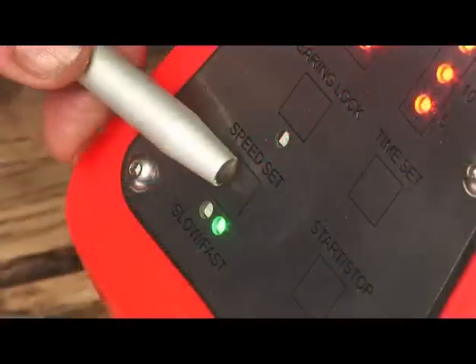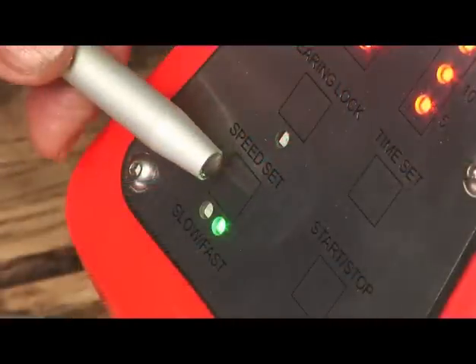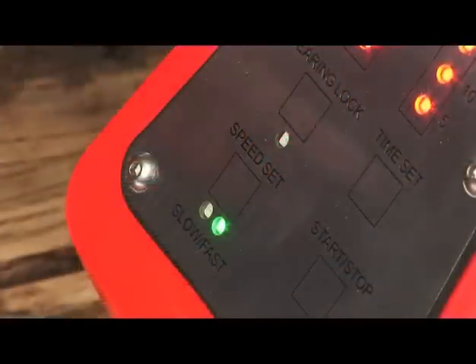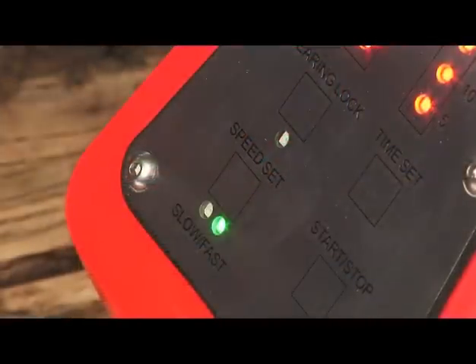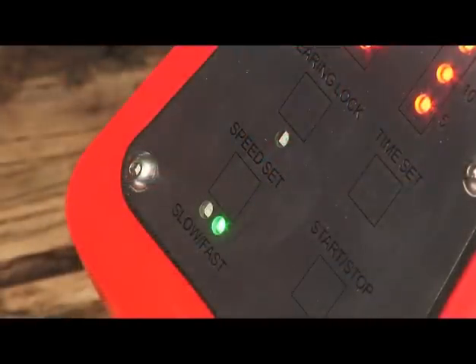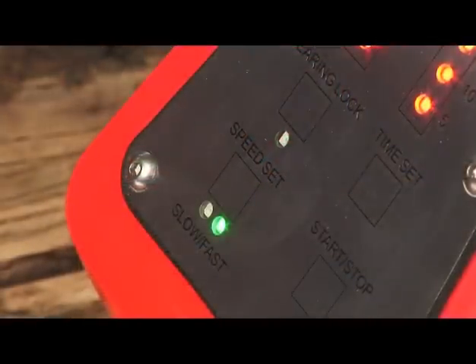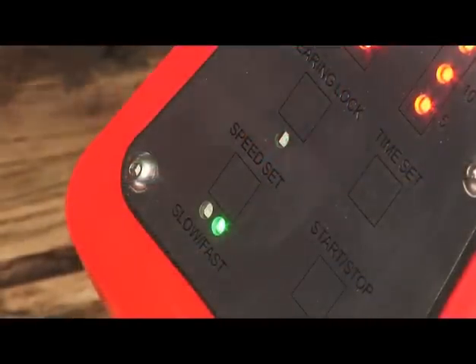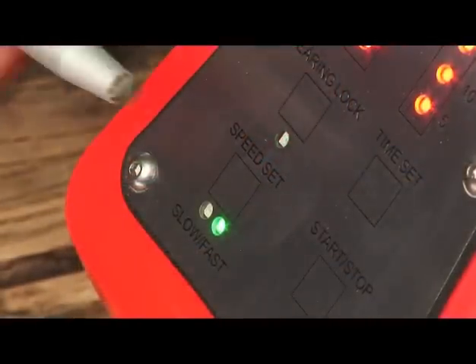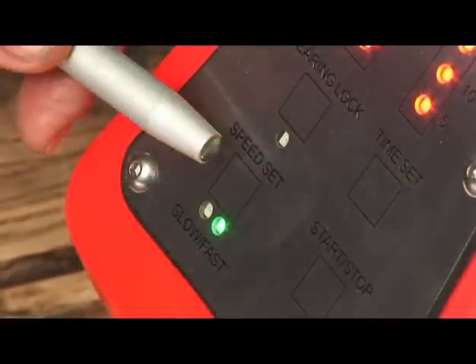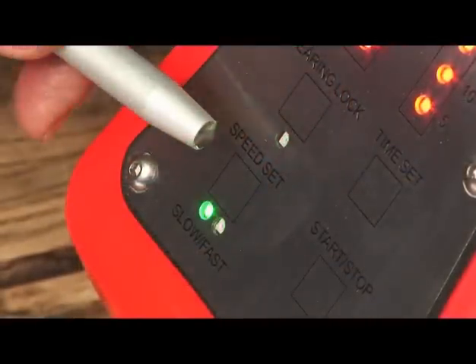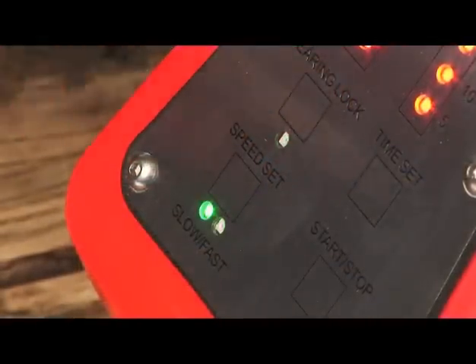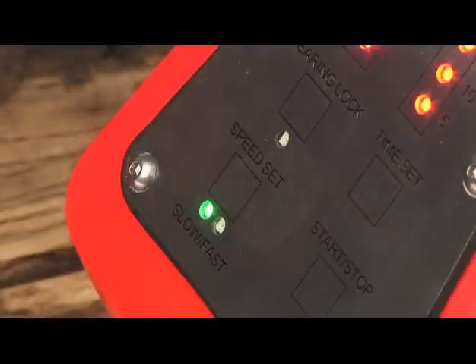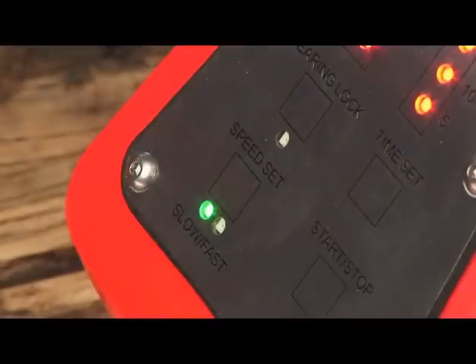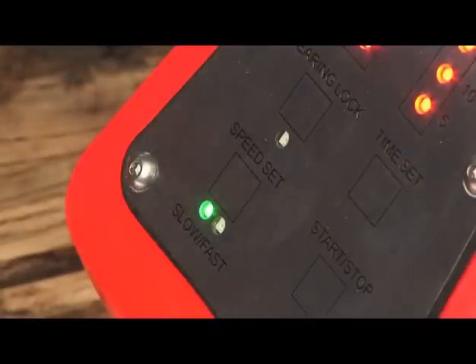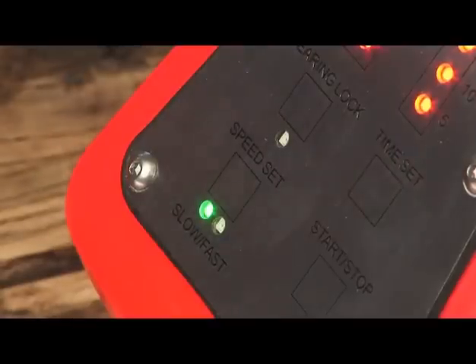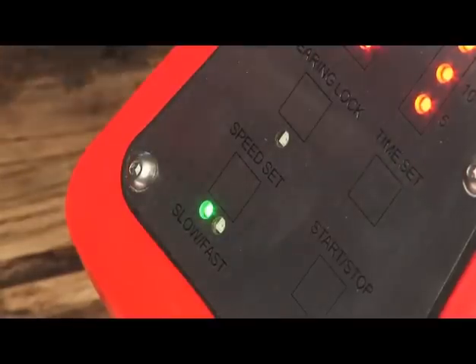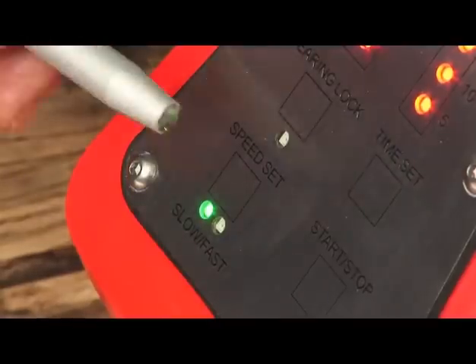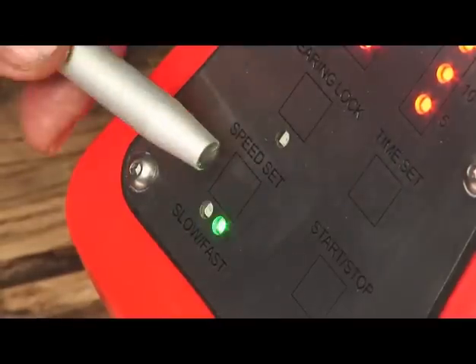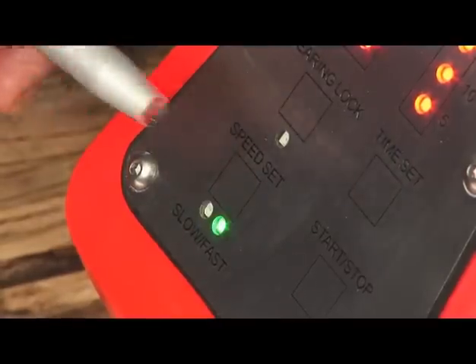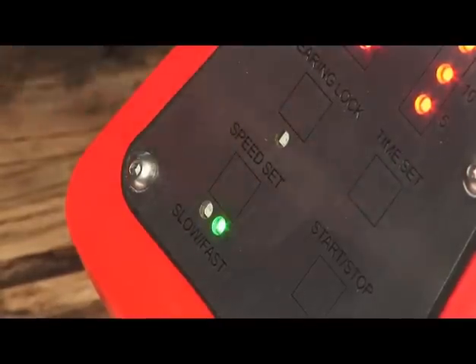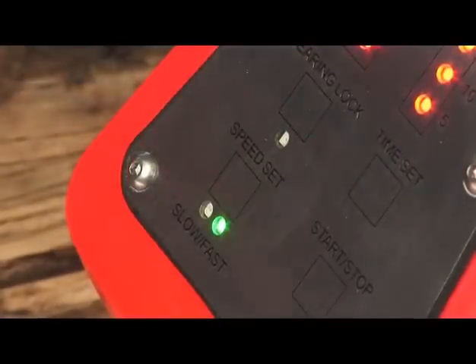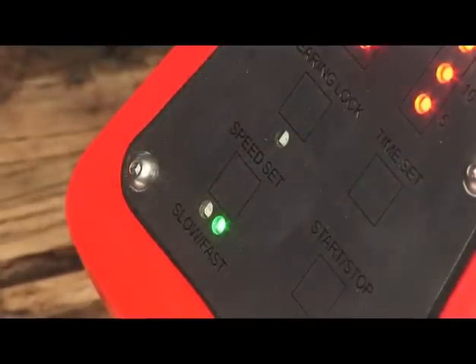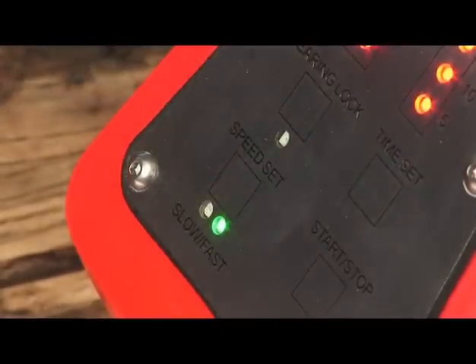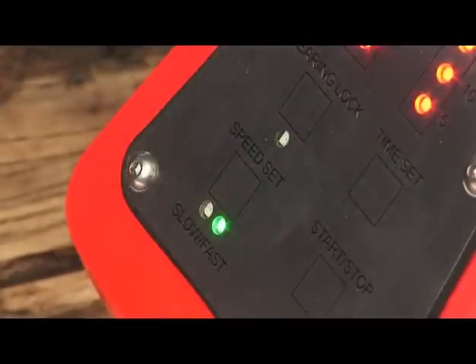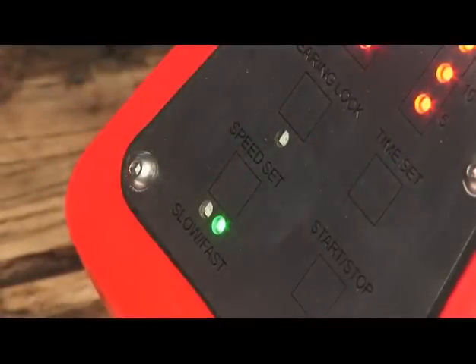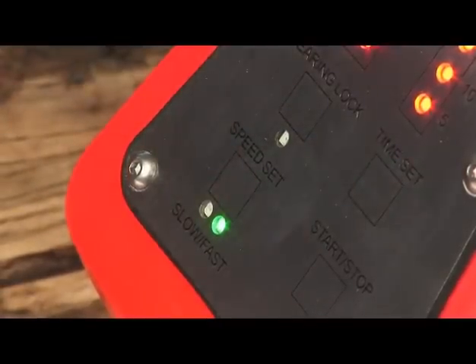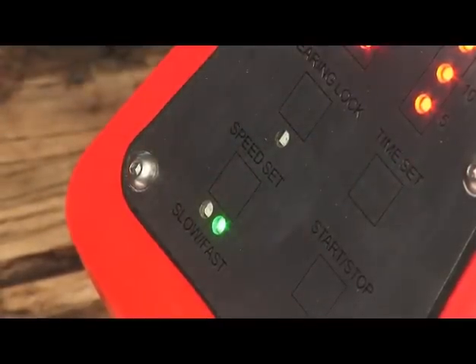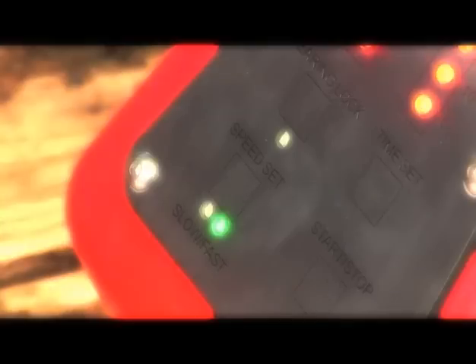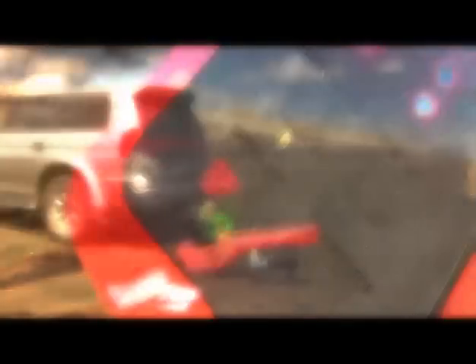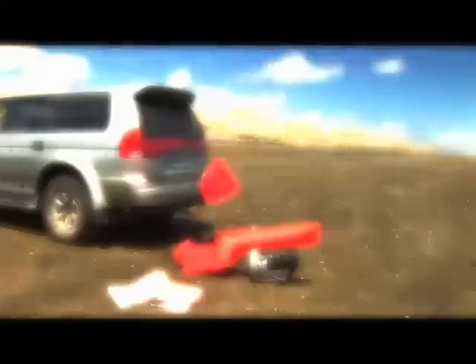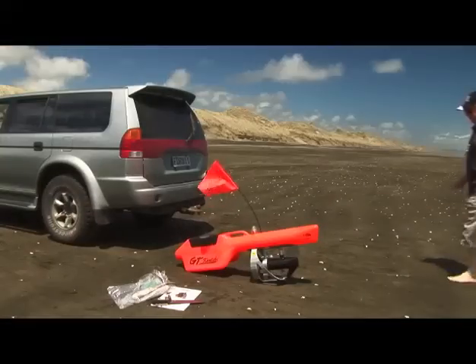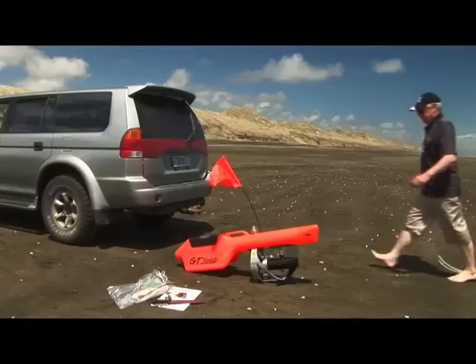The motor speed can be set to either high or low speed by passing the stylus over the speed set panel. The green LED indicates the setting you've chosen.